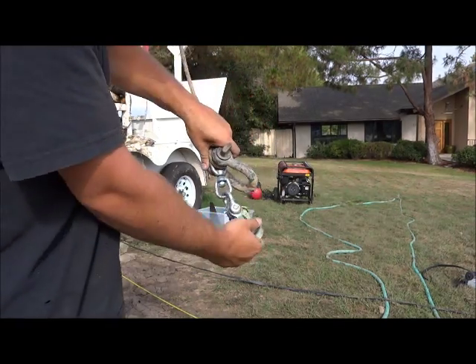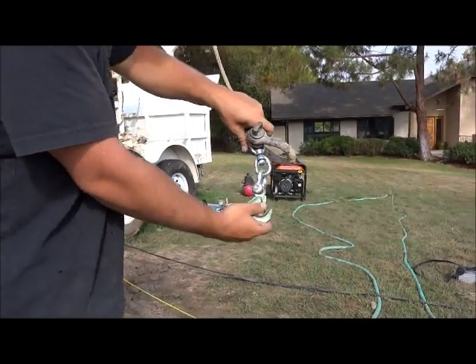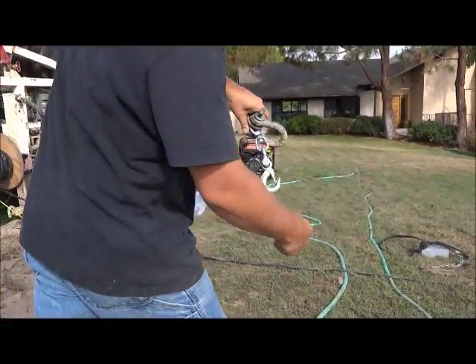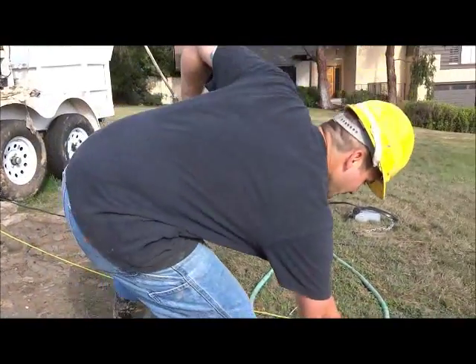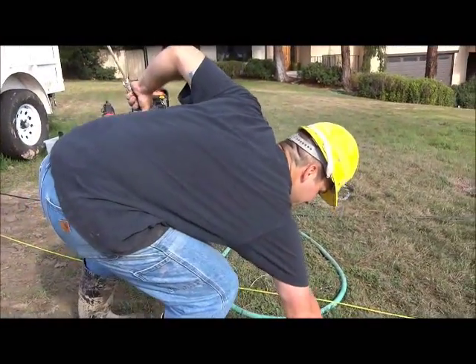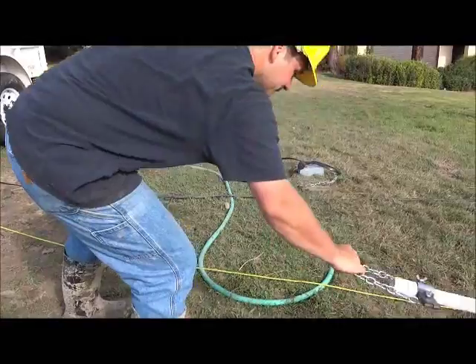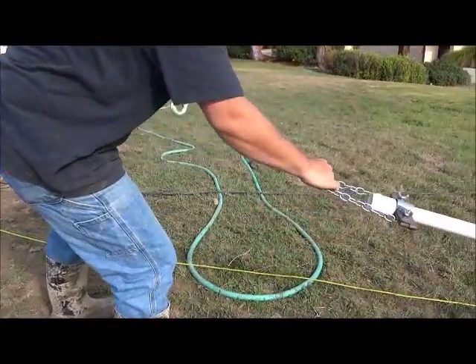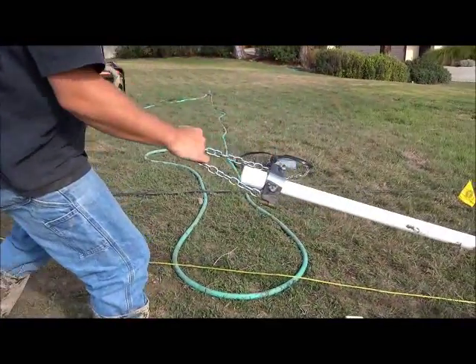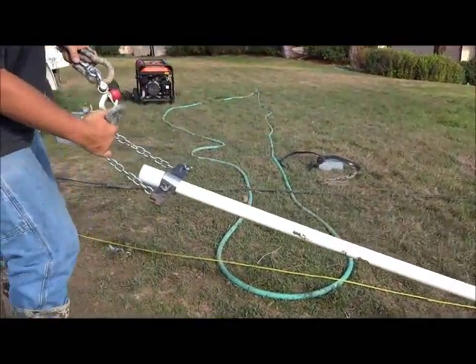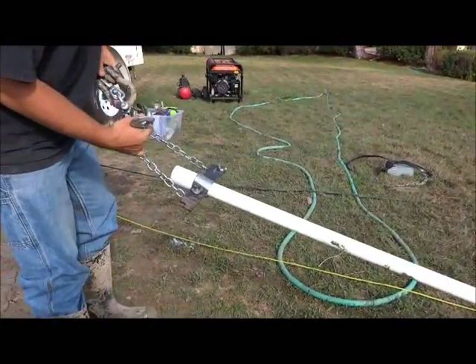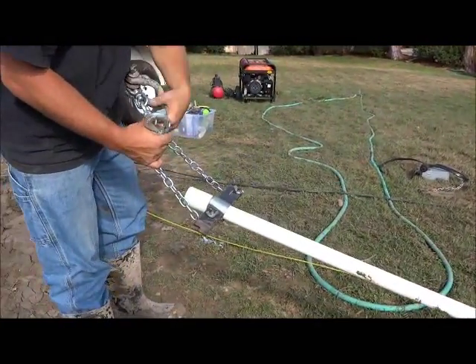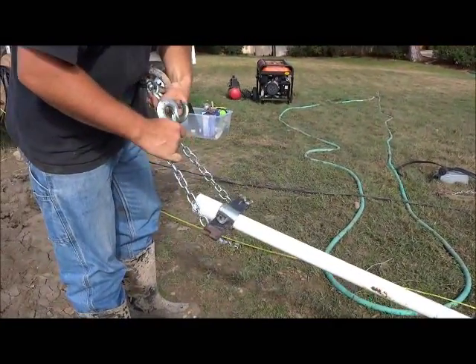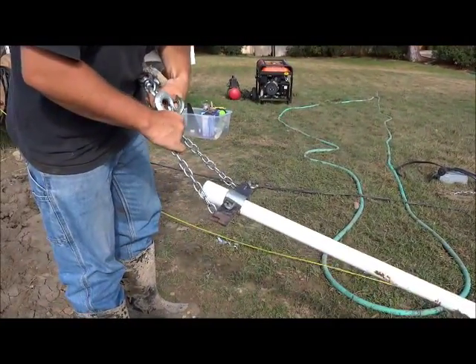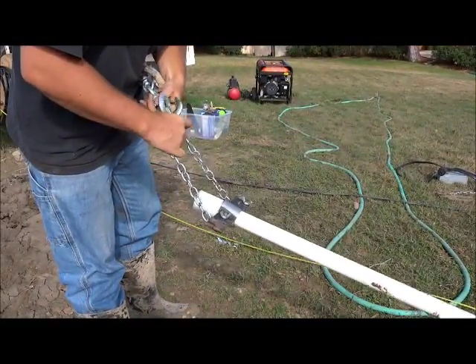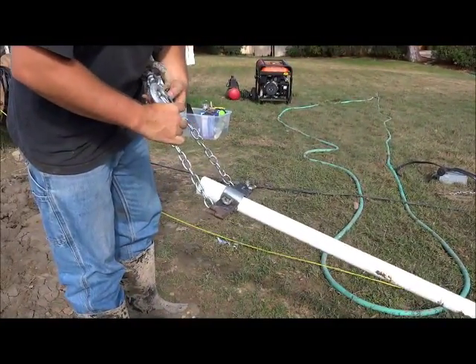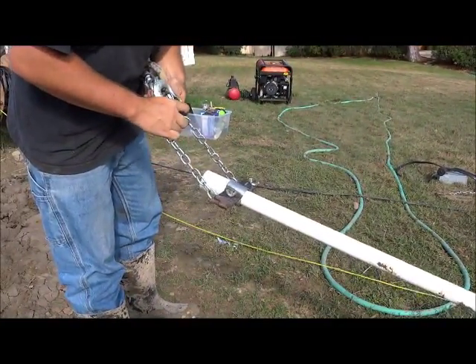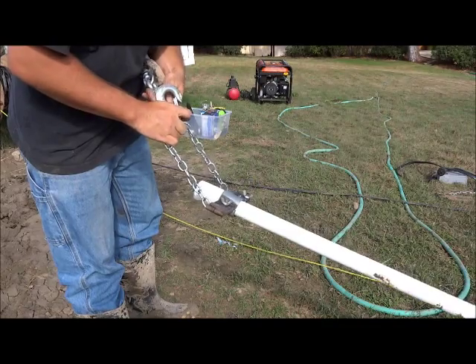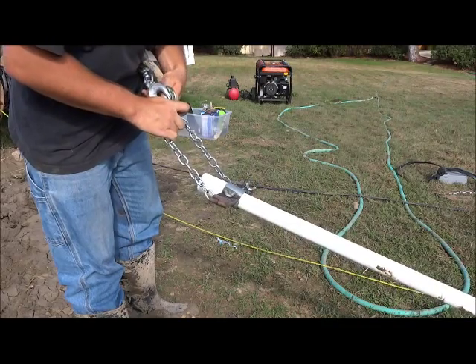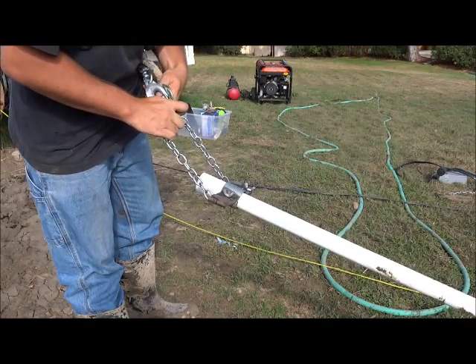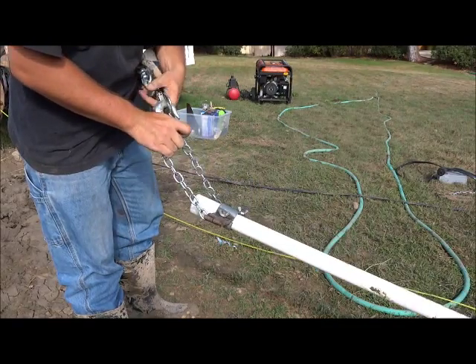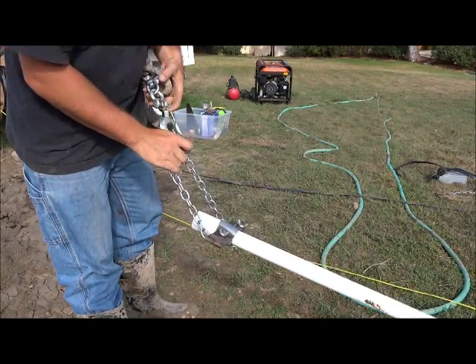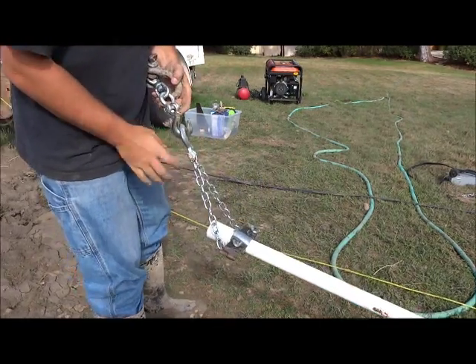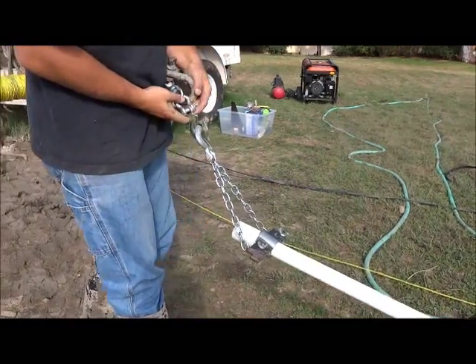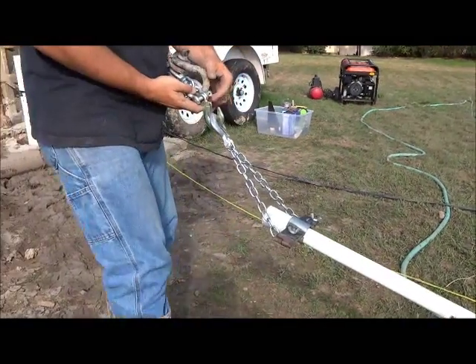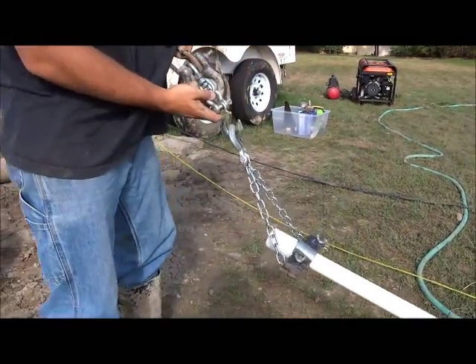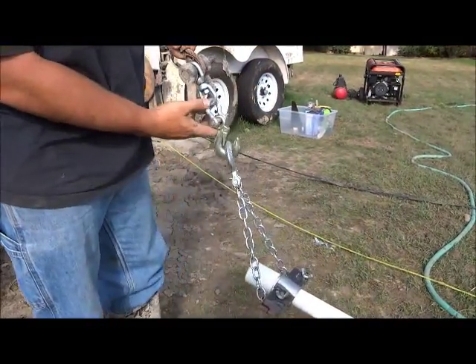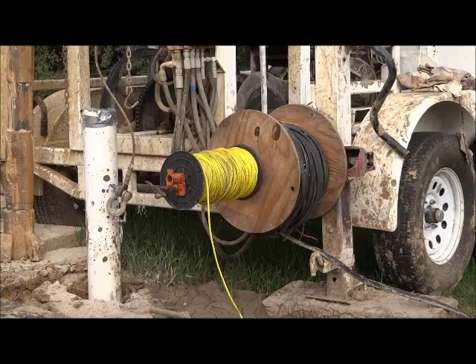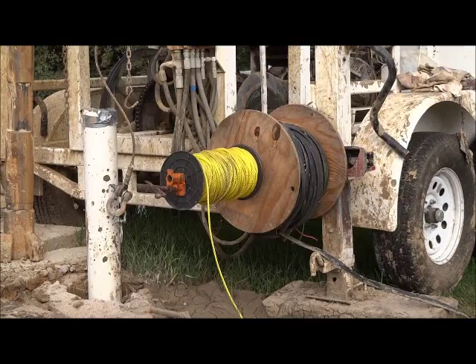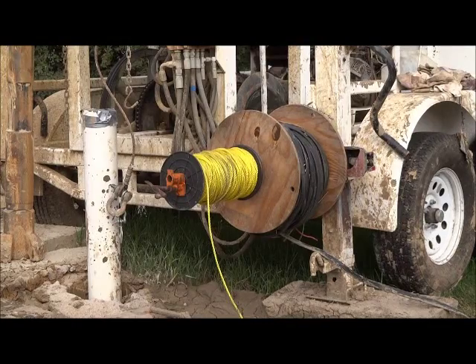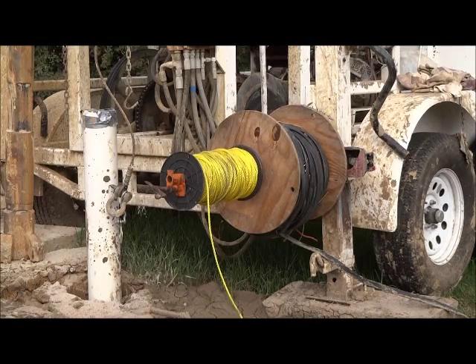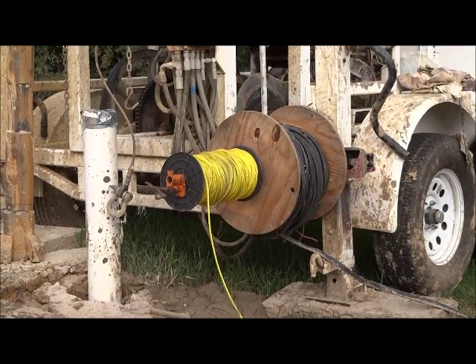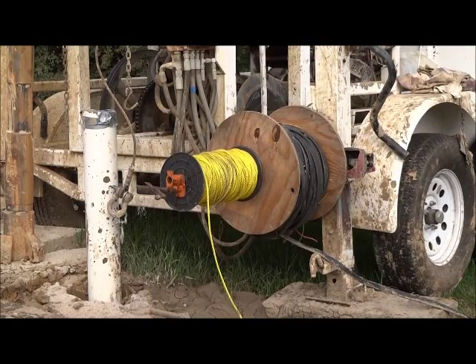Here is the swivel we use to attach the drop pipe elevator to the sand line without twisting the sand line cable as we twist the joints together.